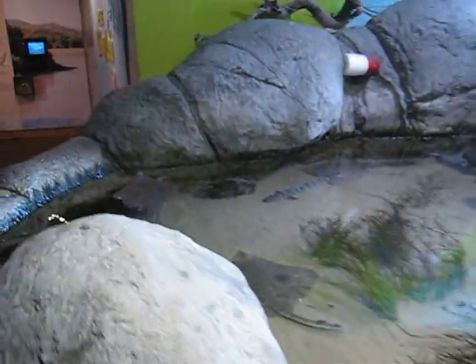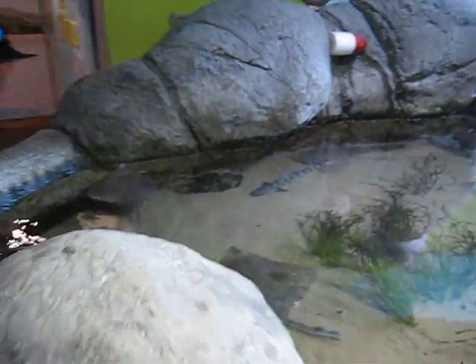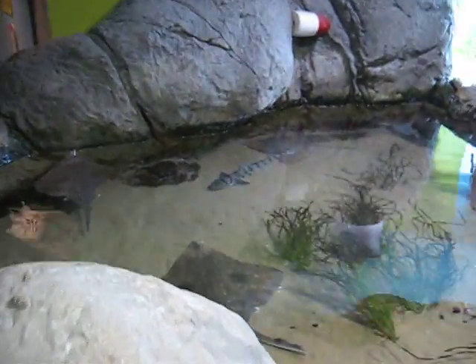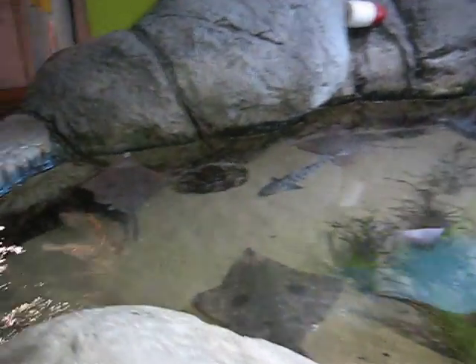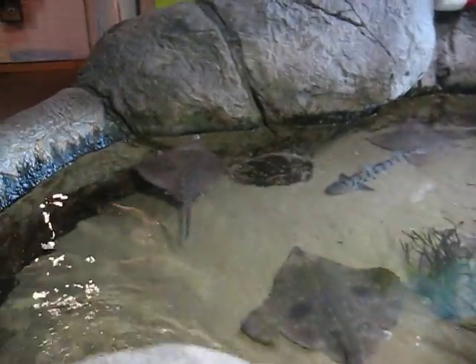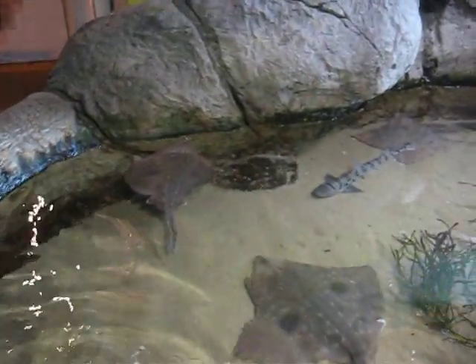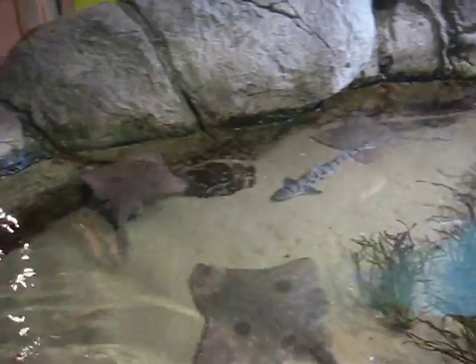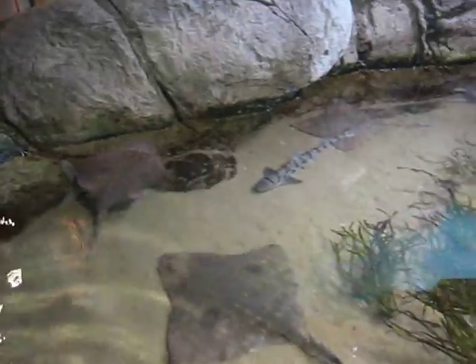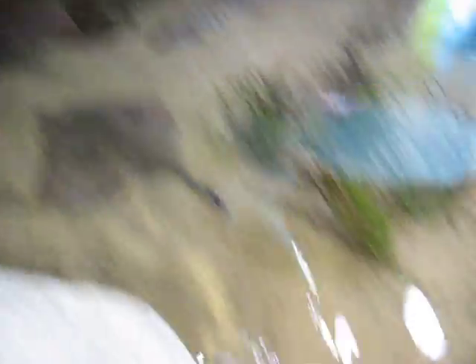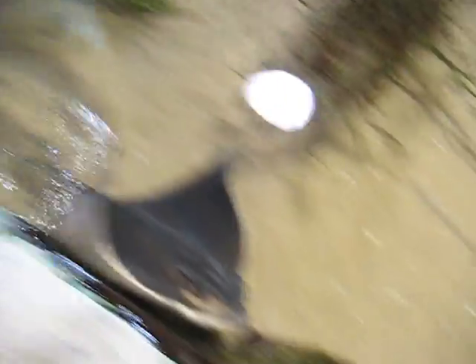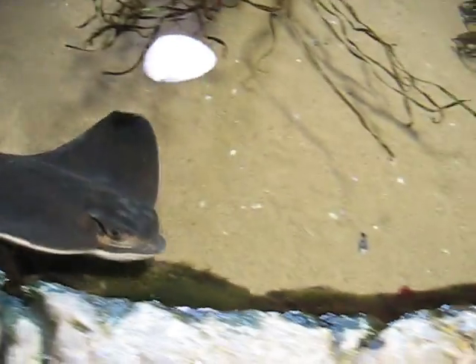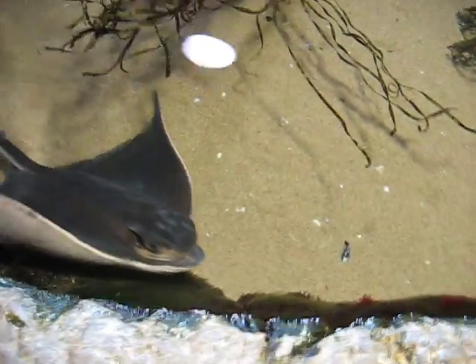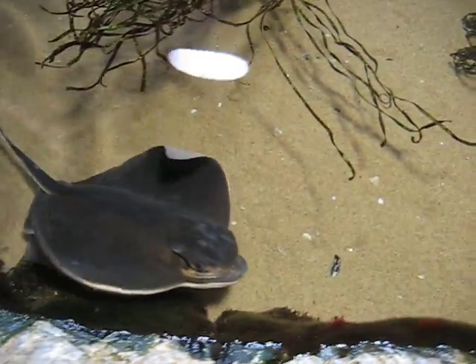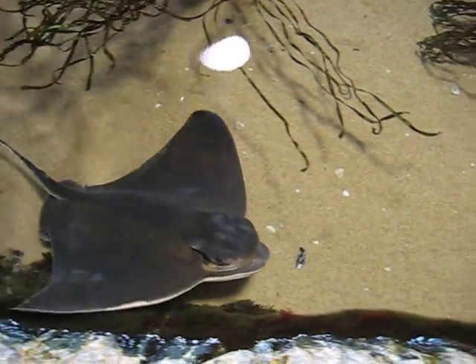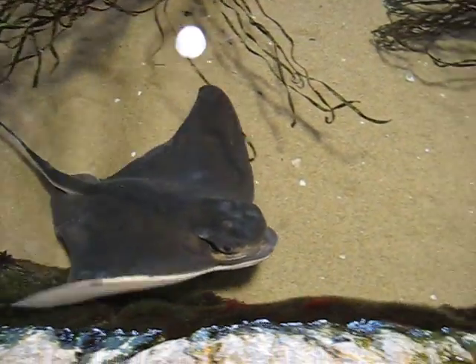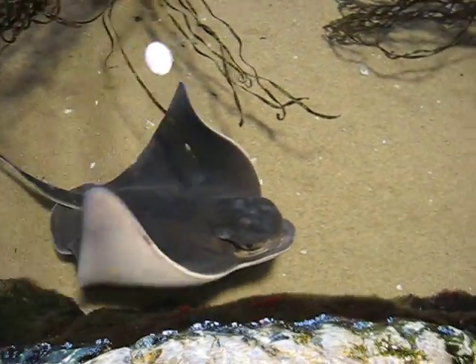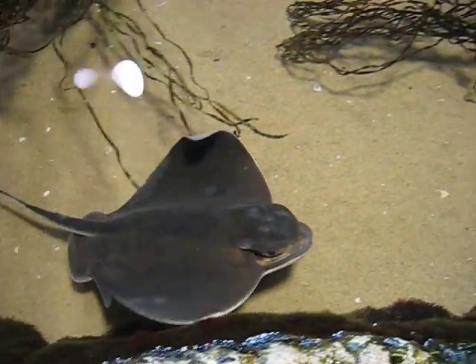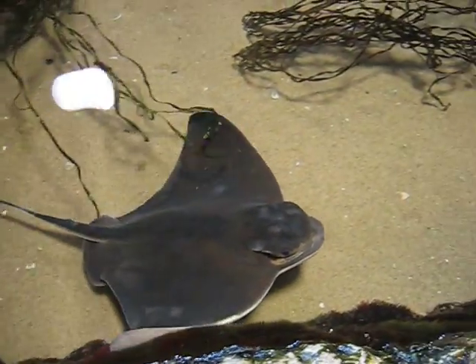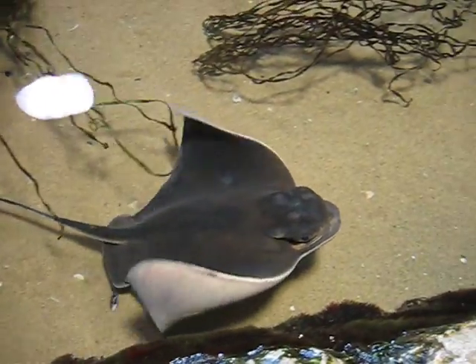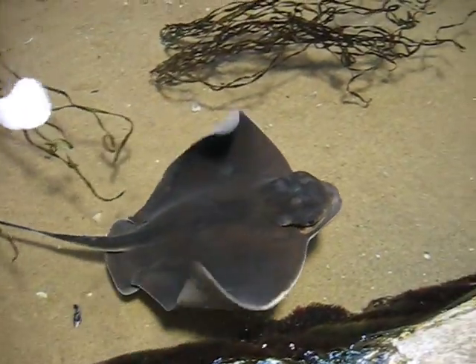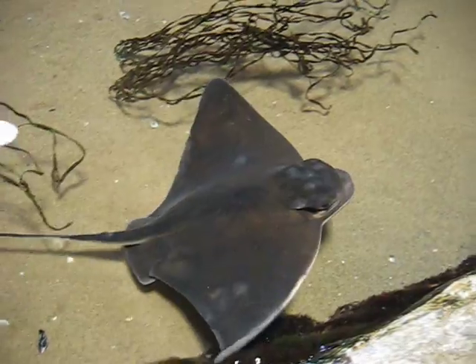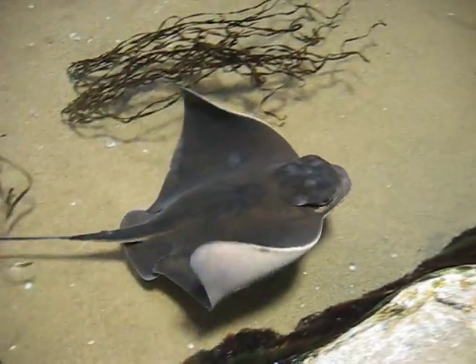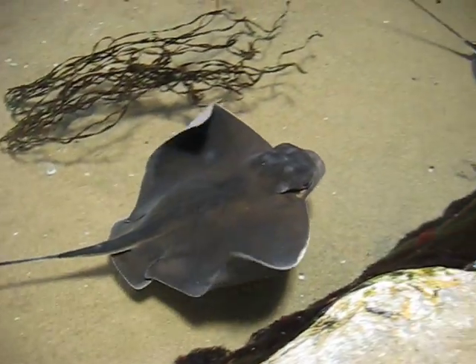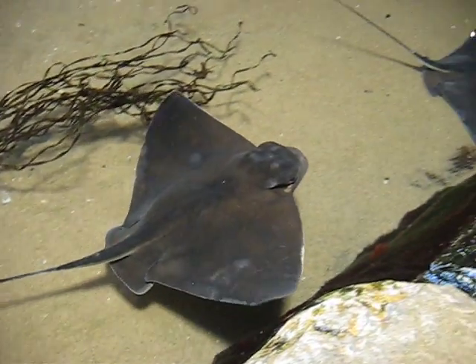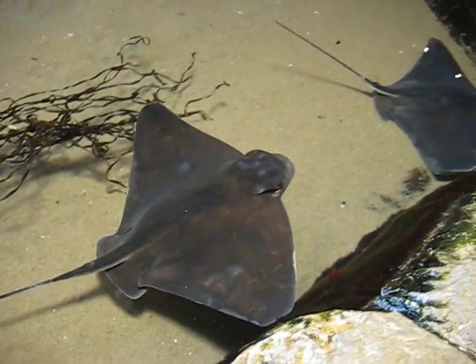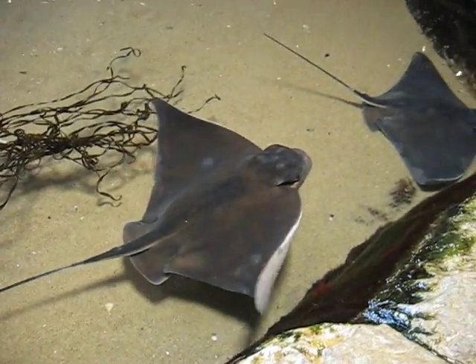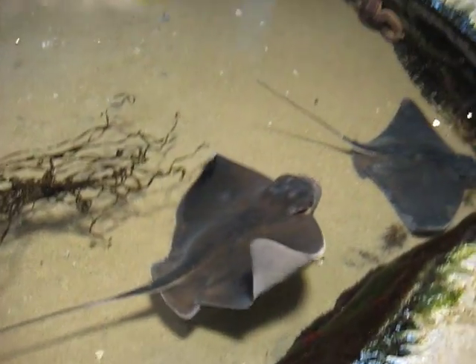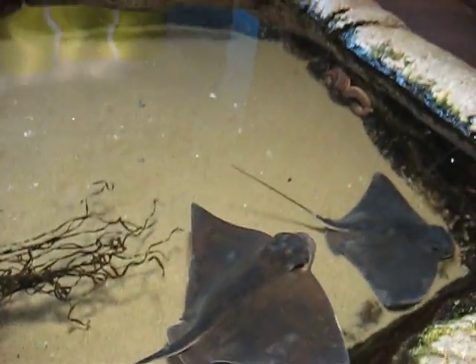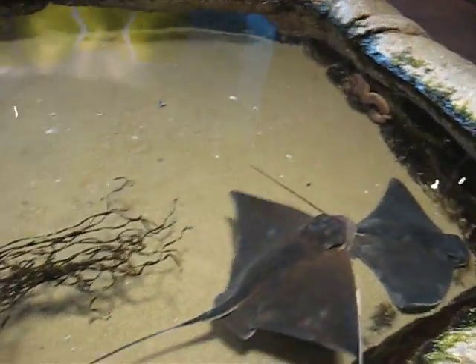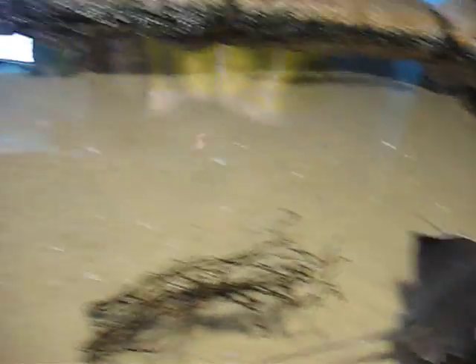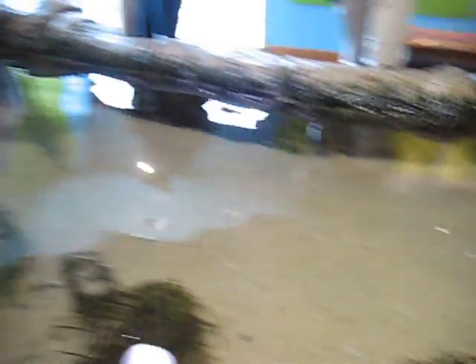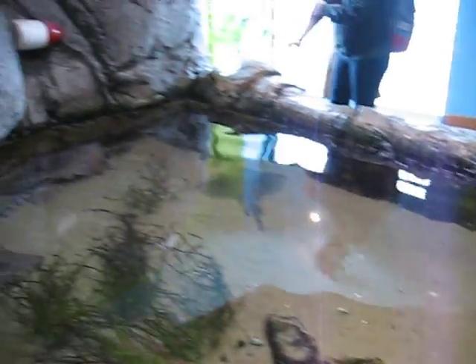For the bat ray and the big skates, you might notice that they pick their head up out of the water. What they're doing is called fly hopping — they're trying to see what's going on above the water because they're very curious.